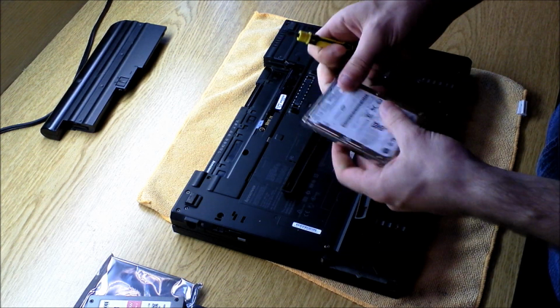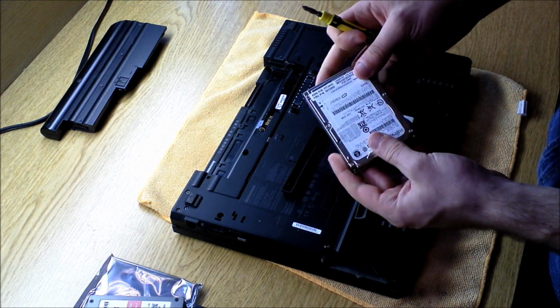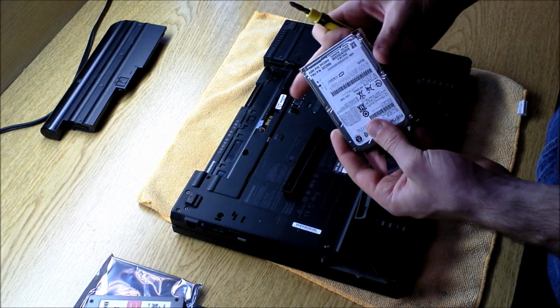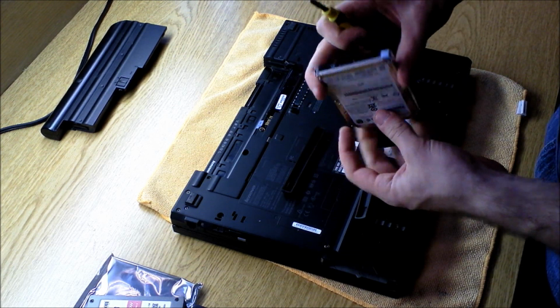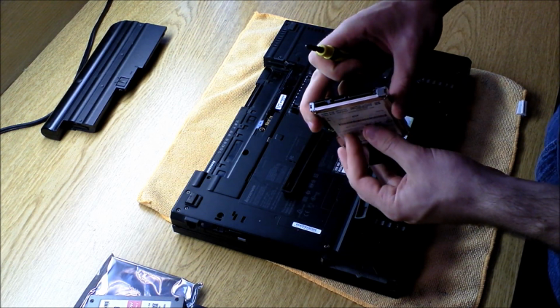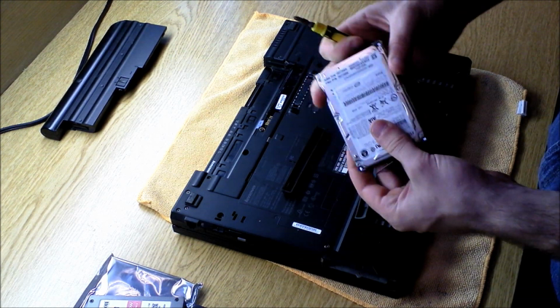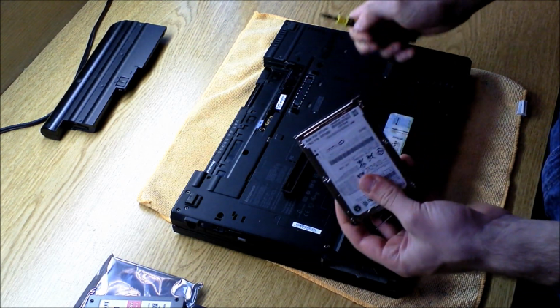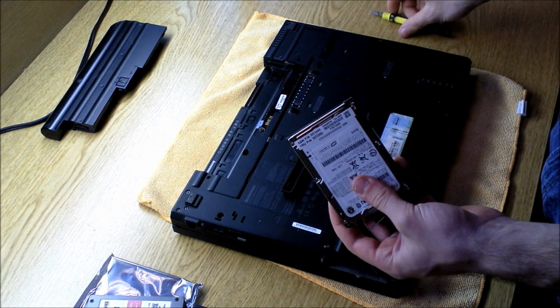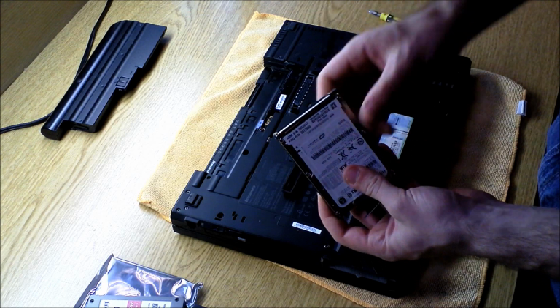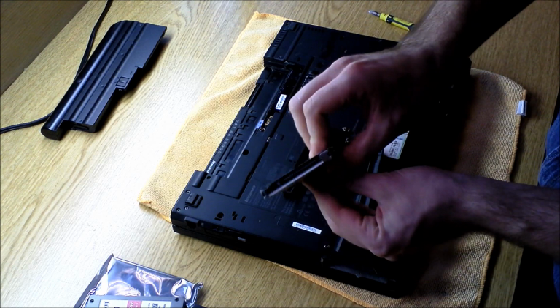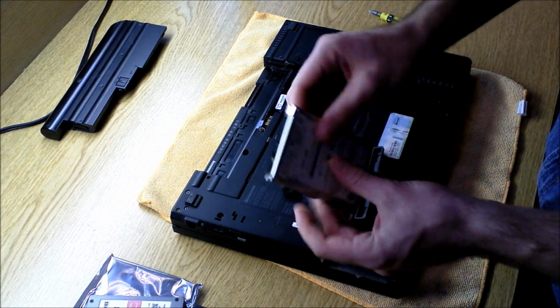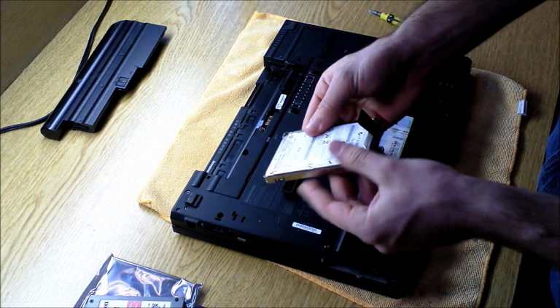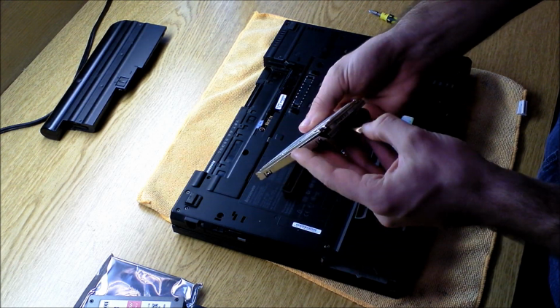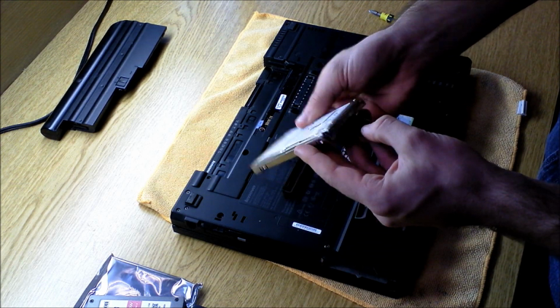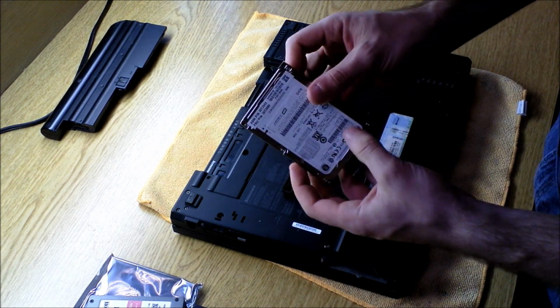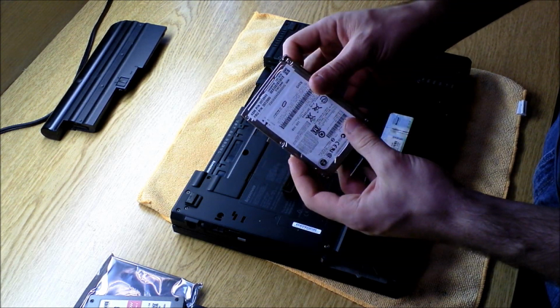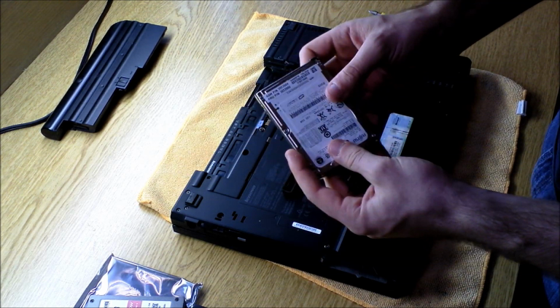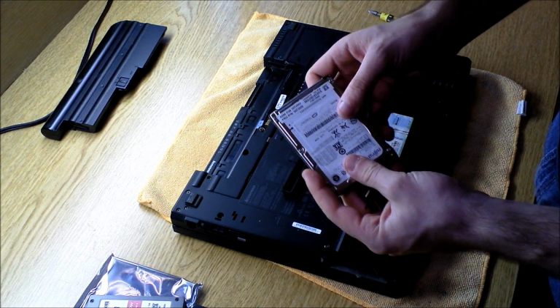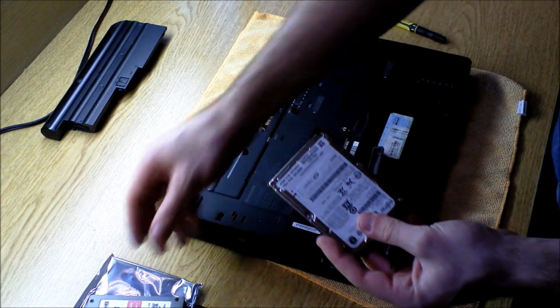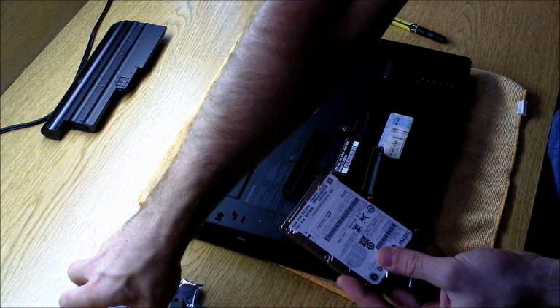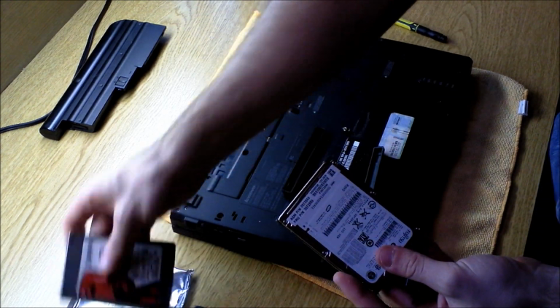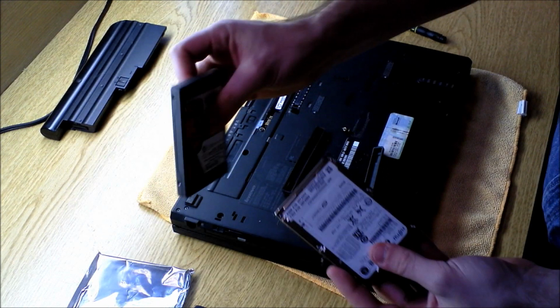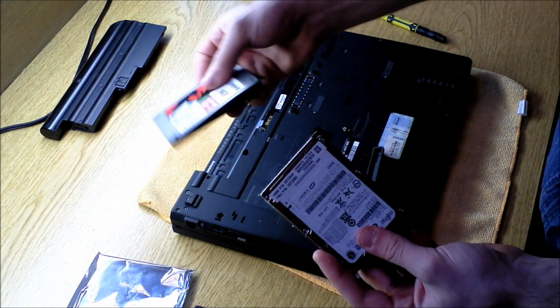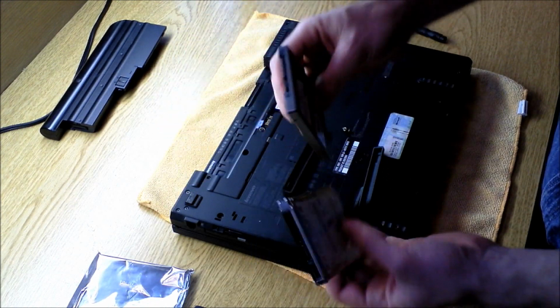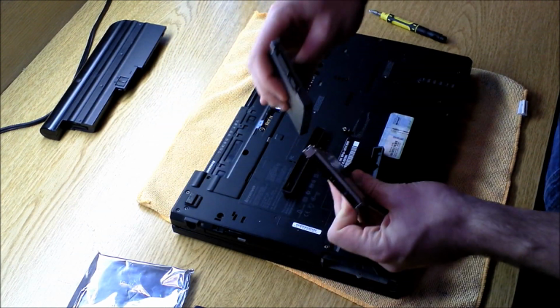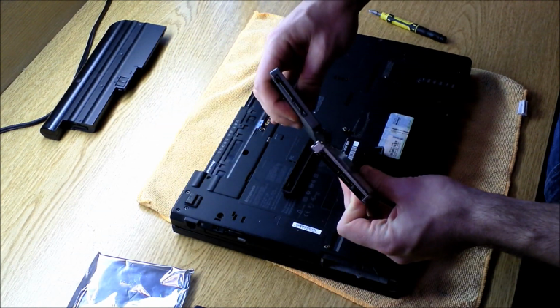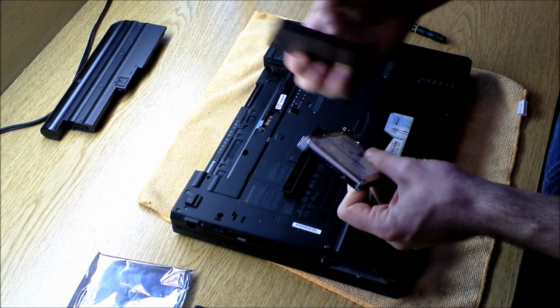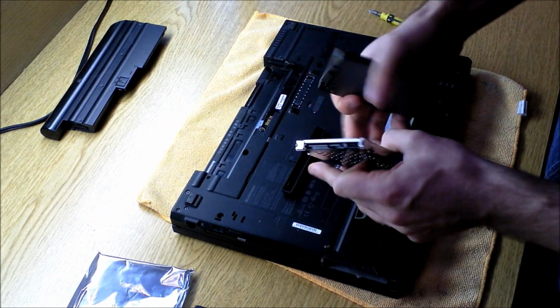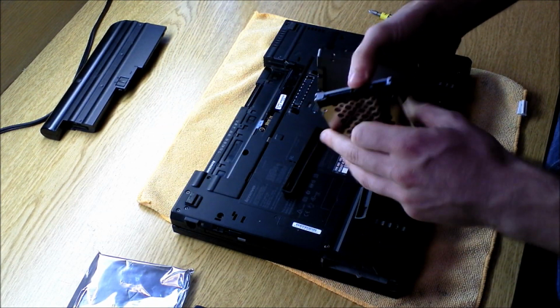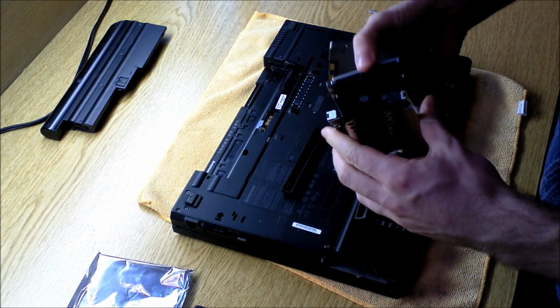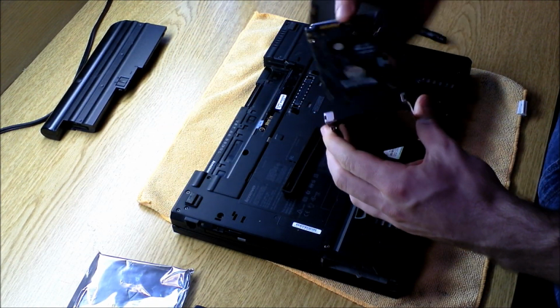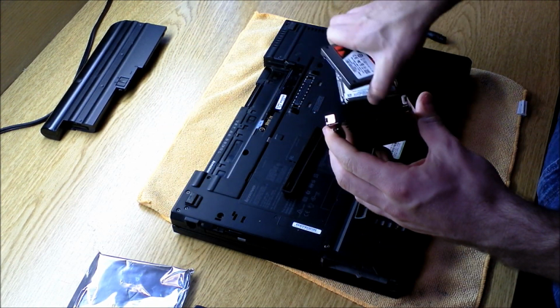Take note of the orientation that the hard drive is in as you're taking it apart, because you're going to want to take the solid state drive and make sure that the orientation is the same when you put it back in the caddy.